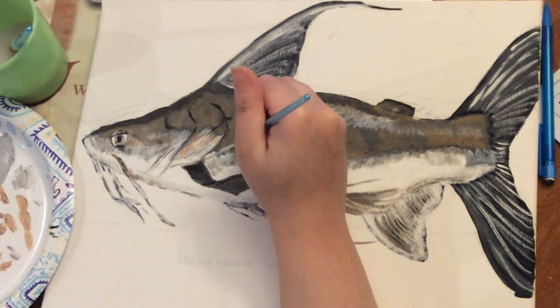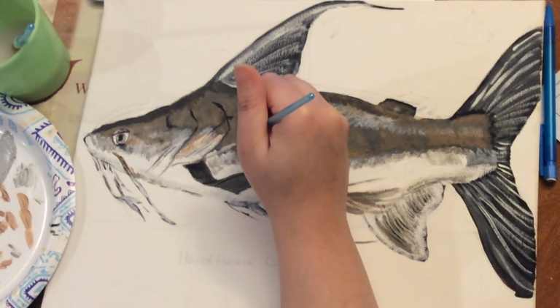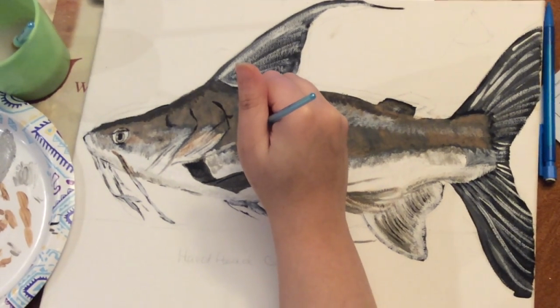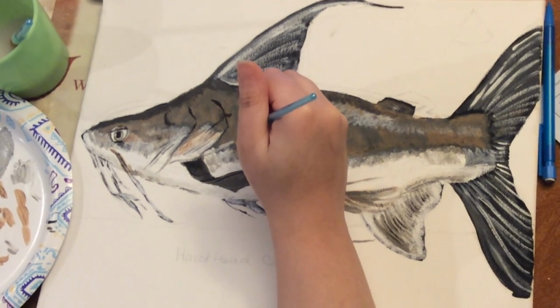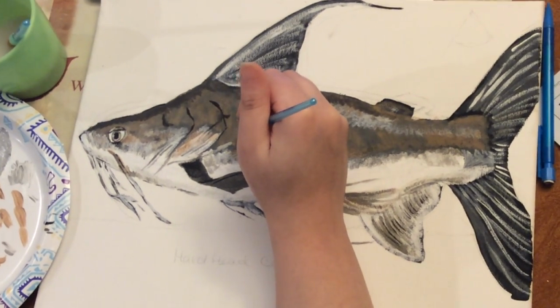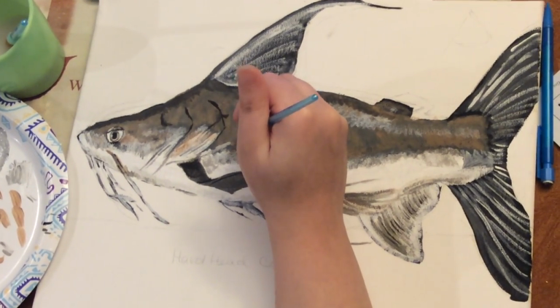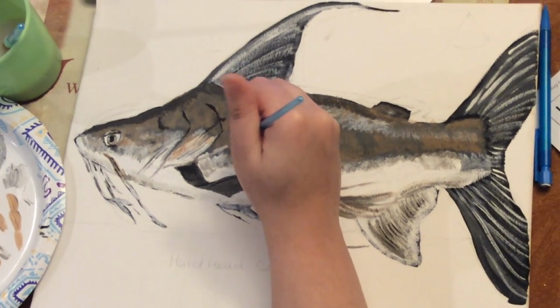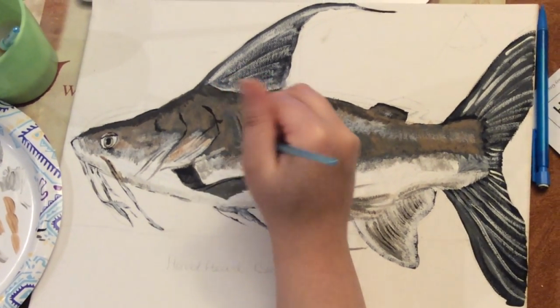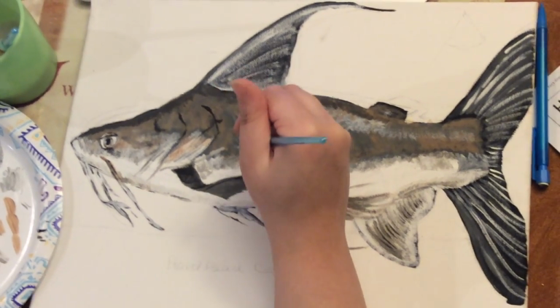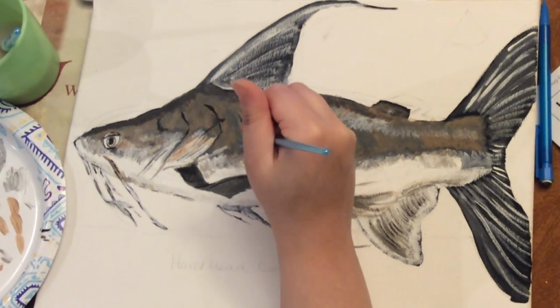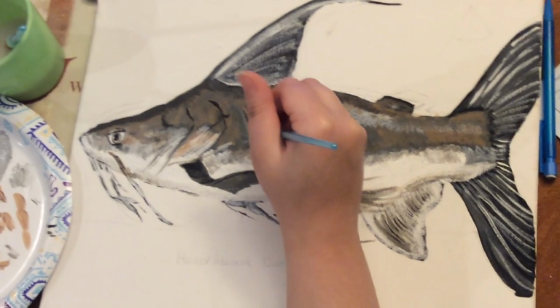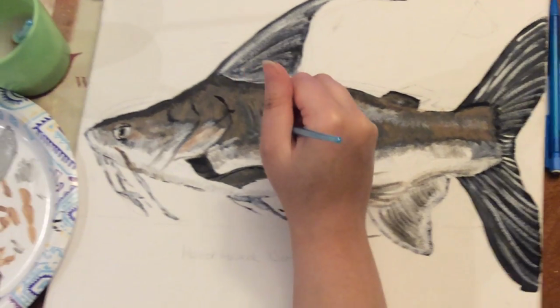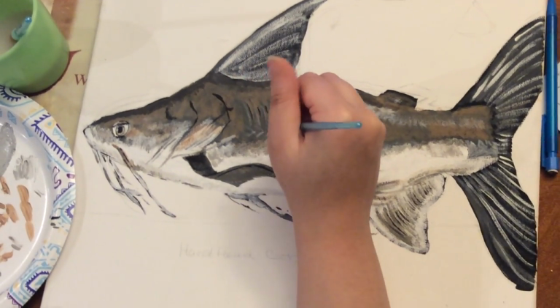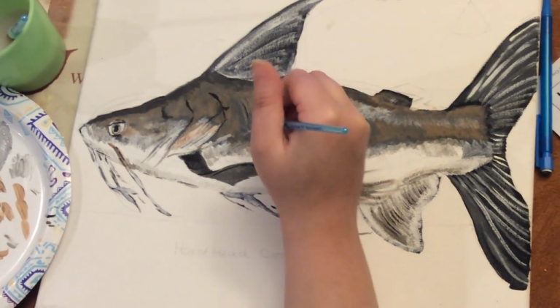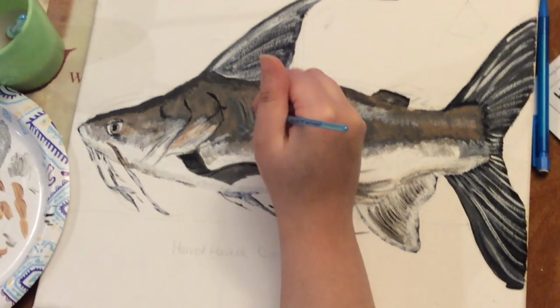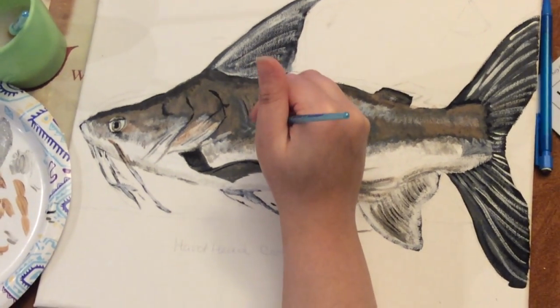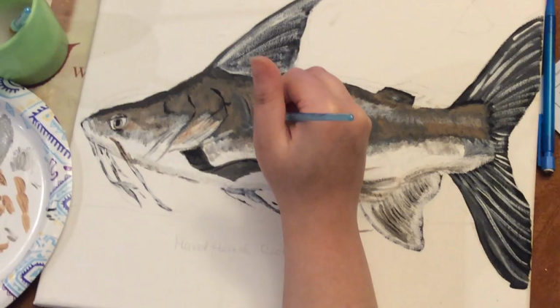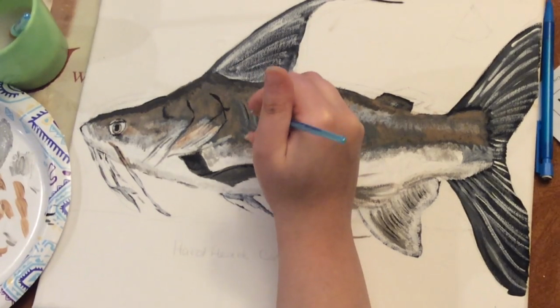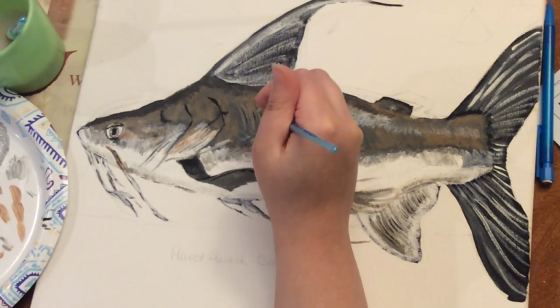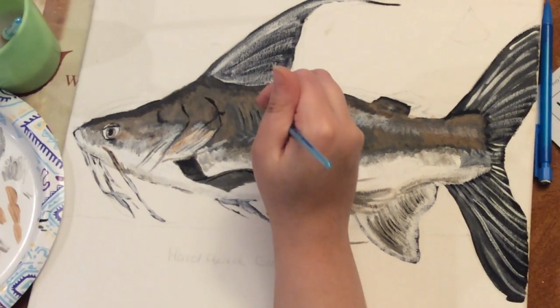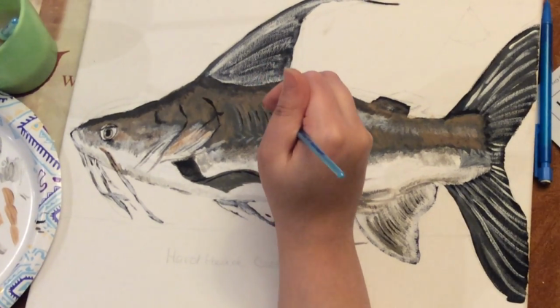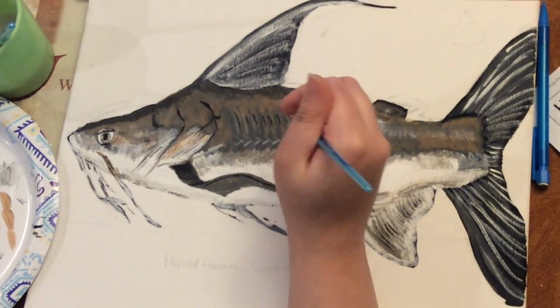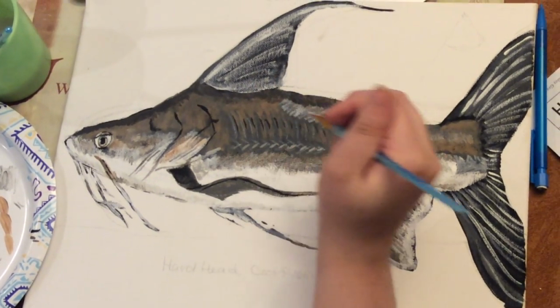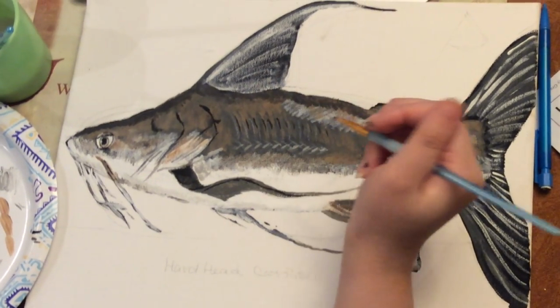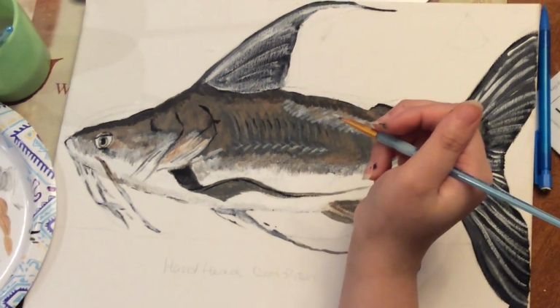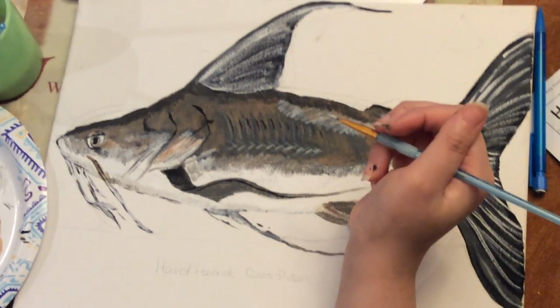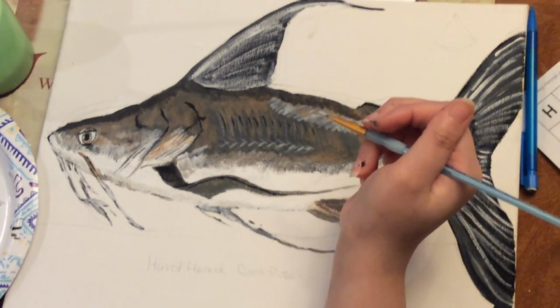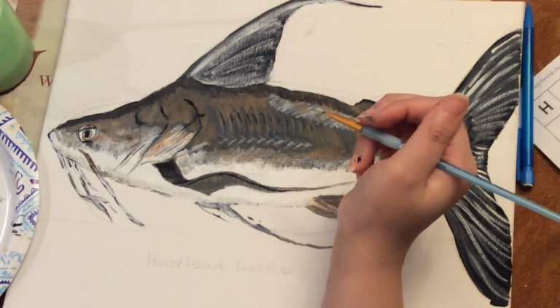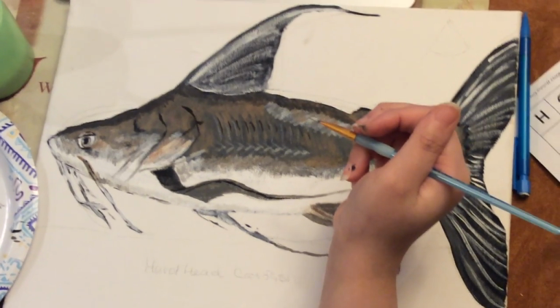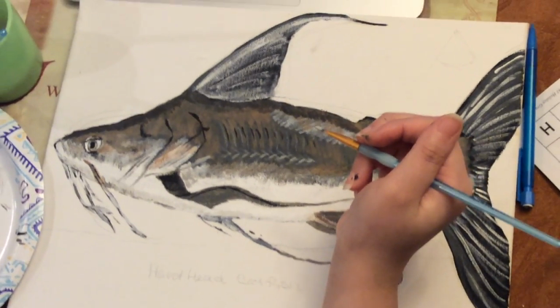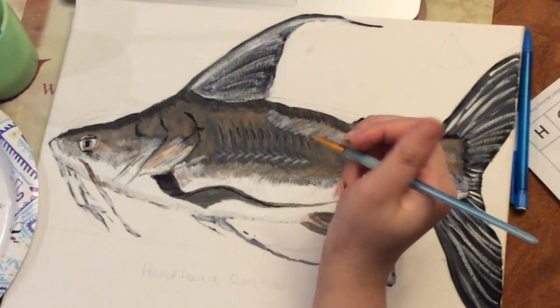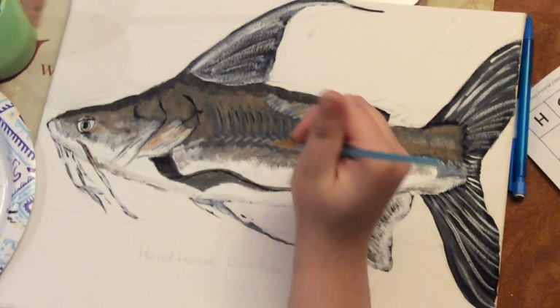Hi, this is Pencil Practice 90, and this will be the last video of the series — how to paint a hardhead catfish.